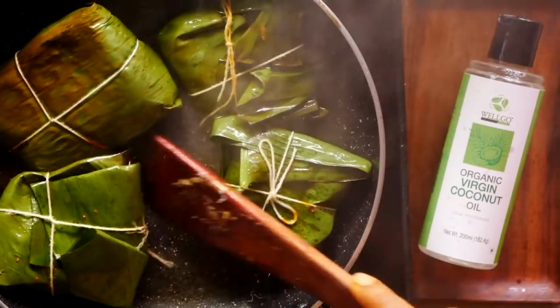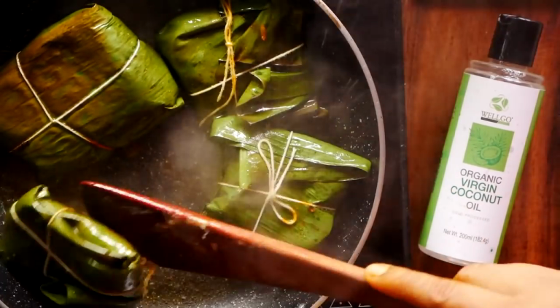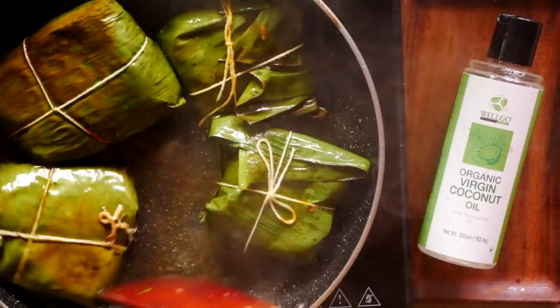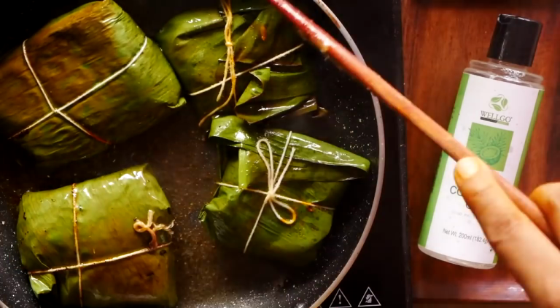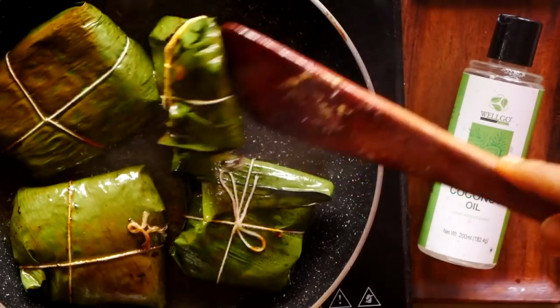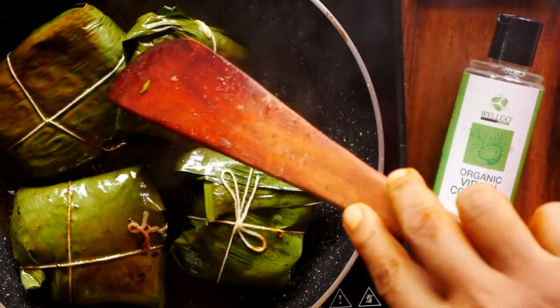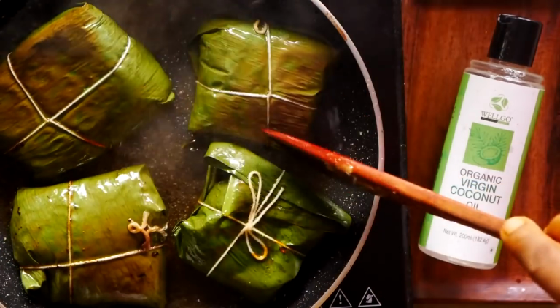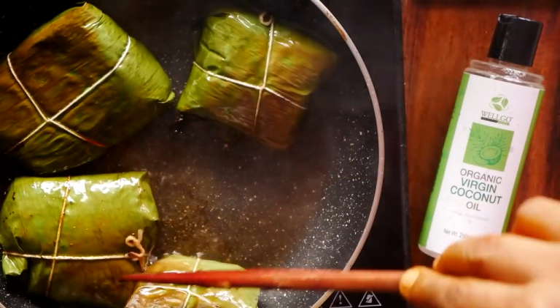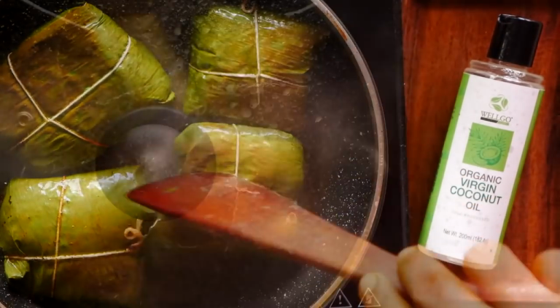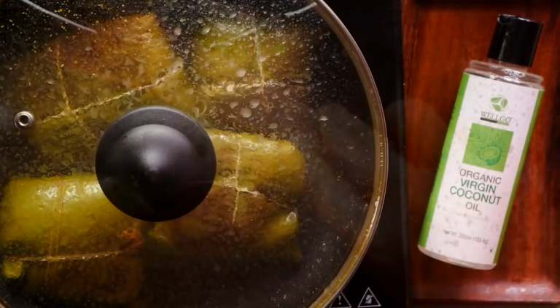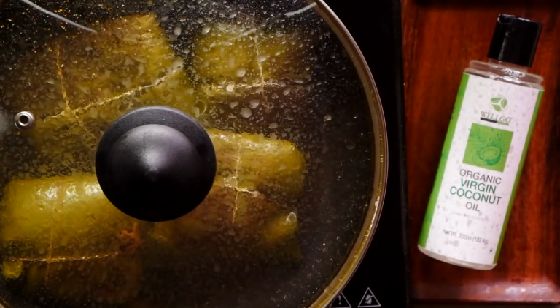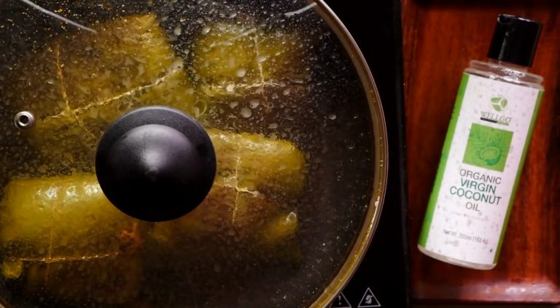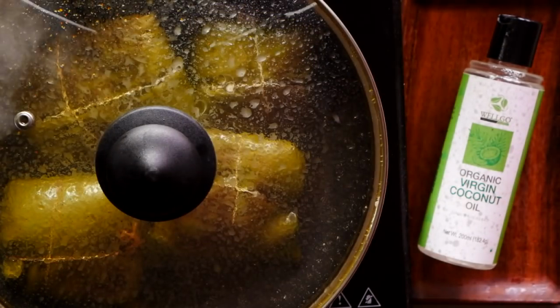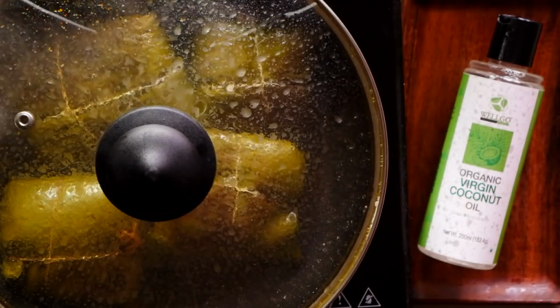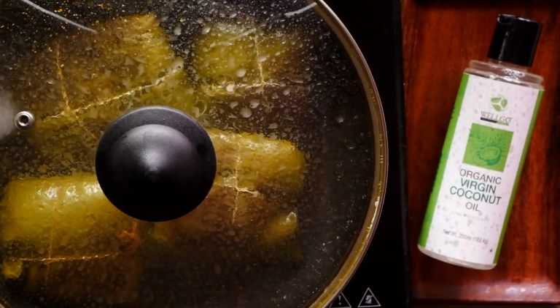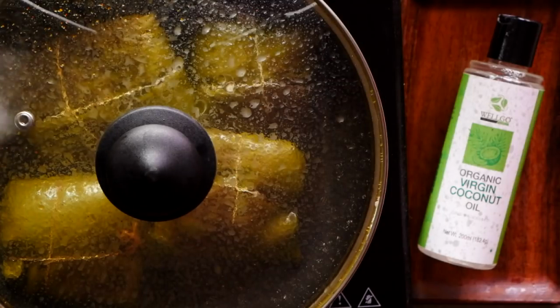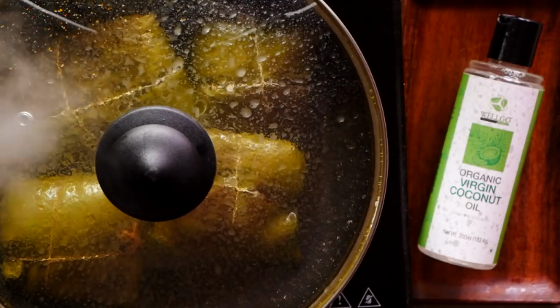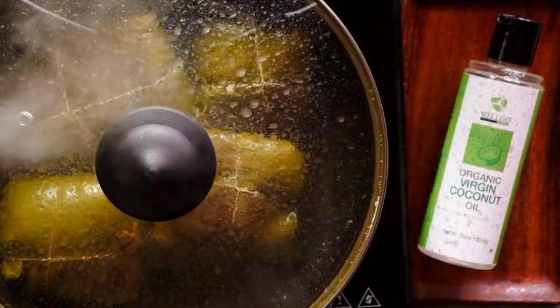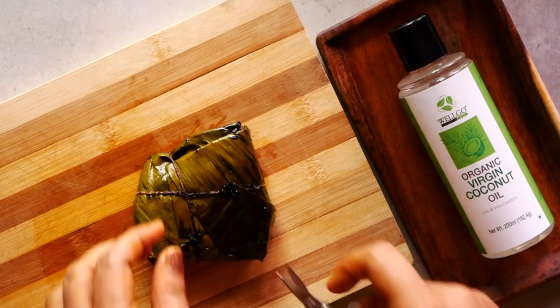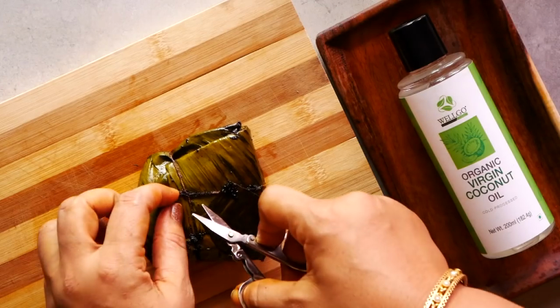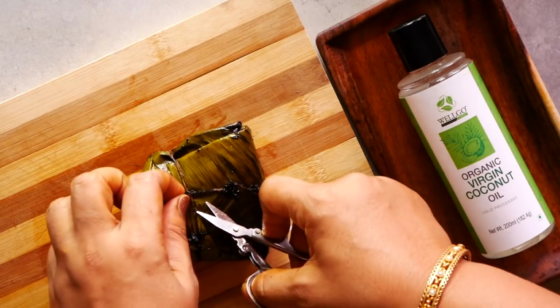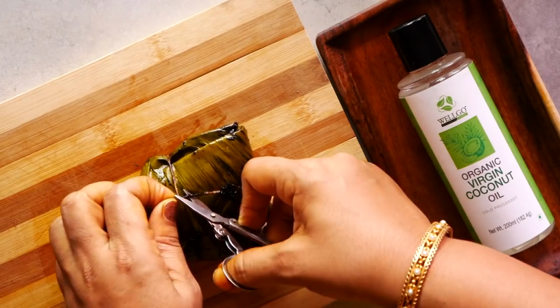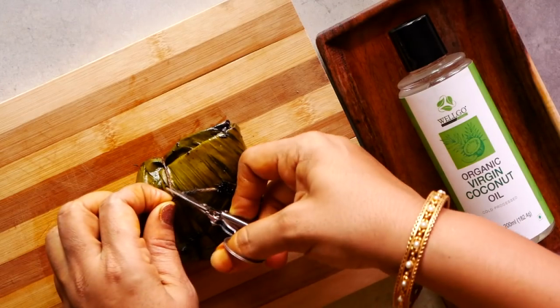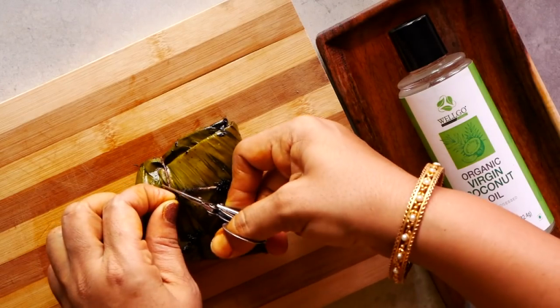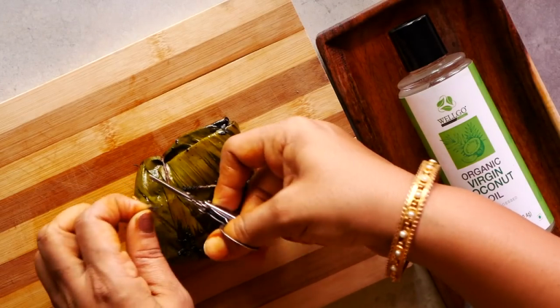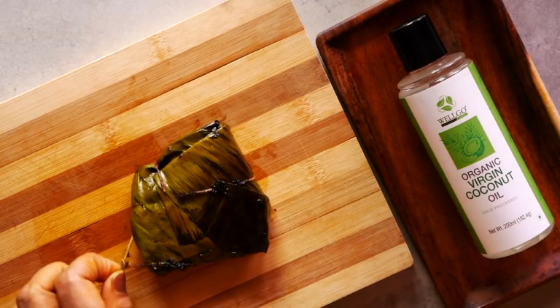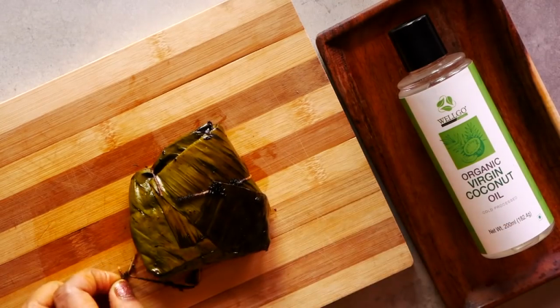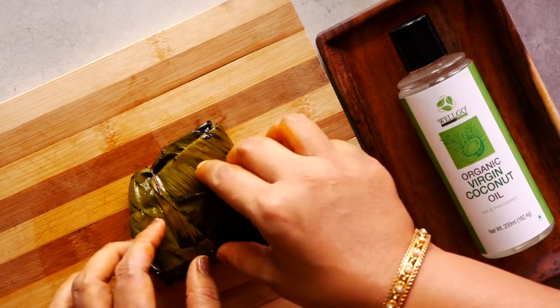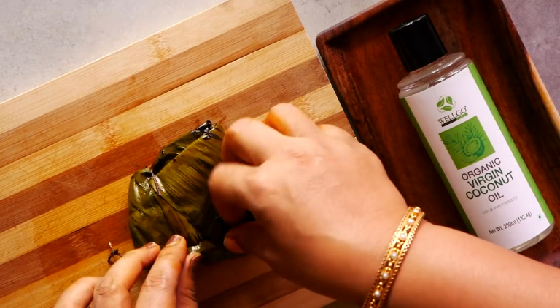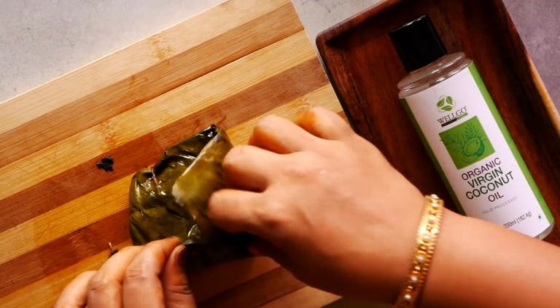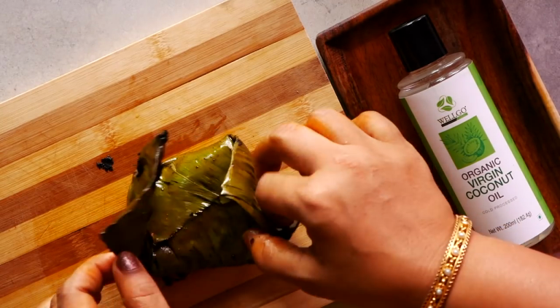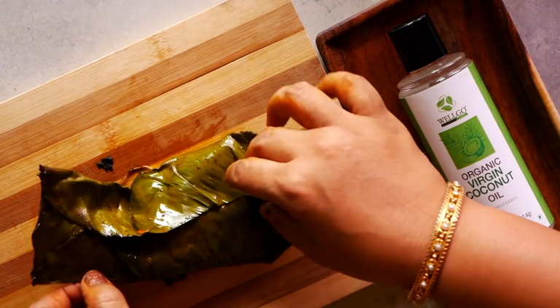Let it not burn. After that, we can take it off, cut the thread, allow the steam to escape, and then we can eat the fish.